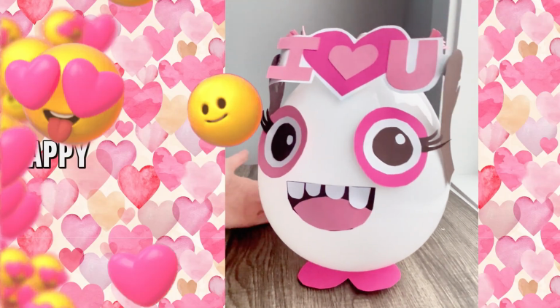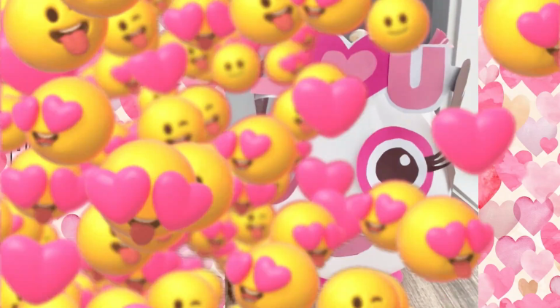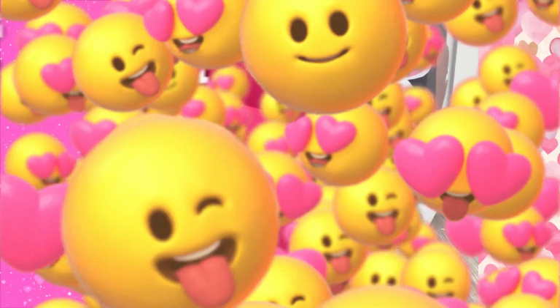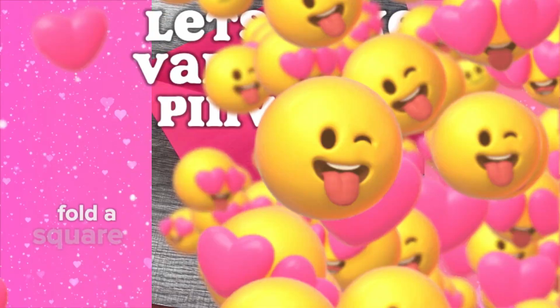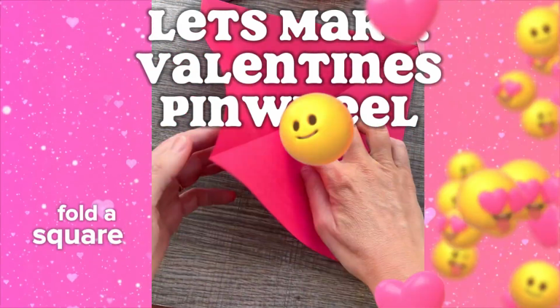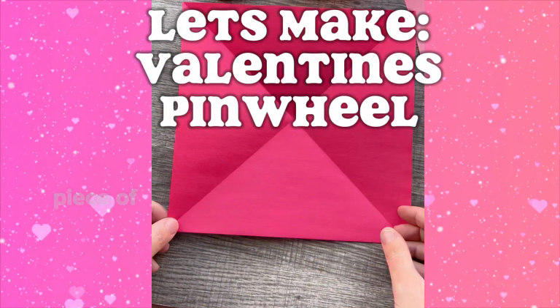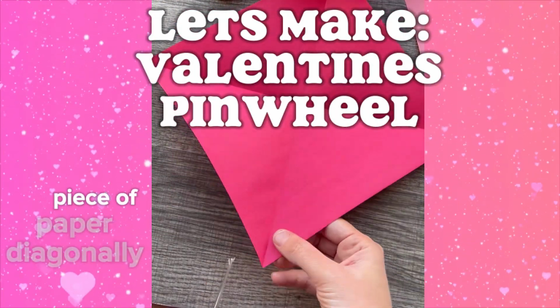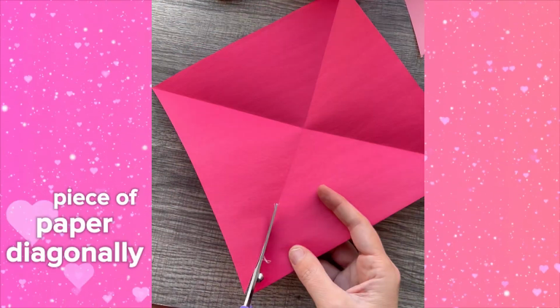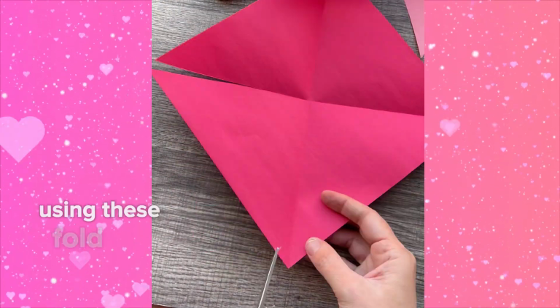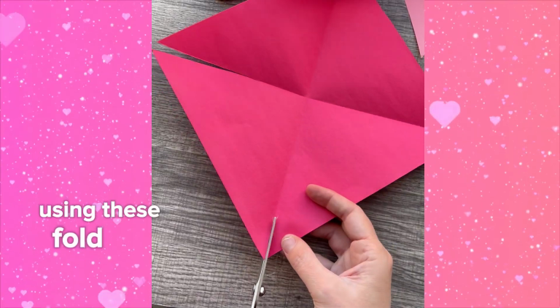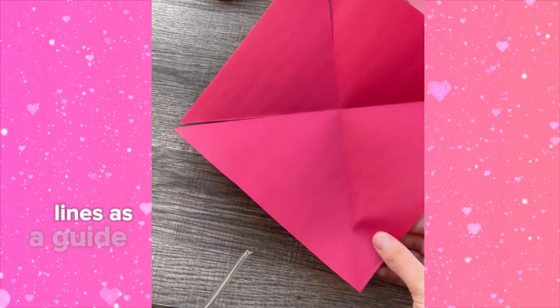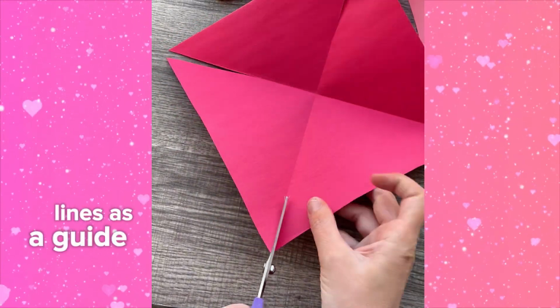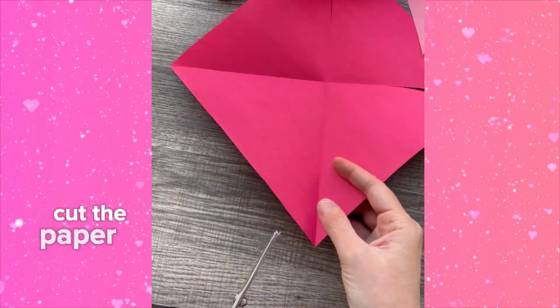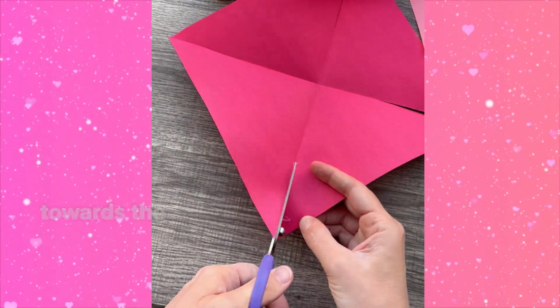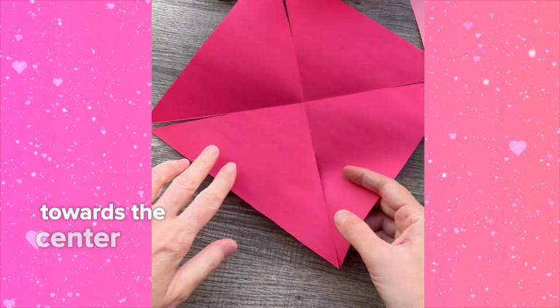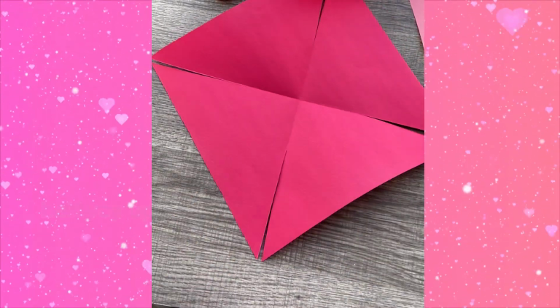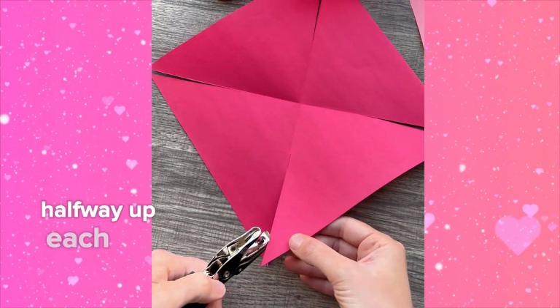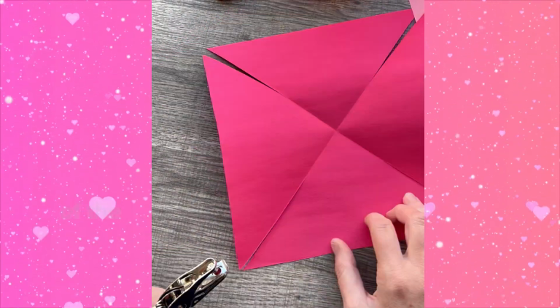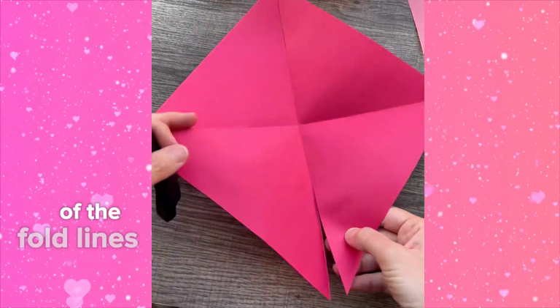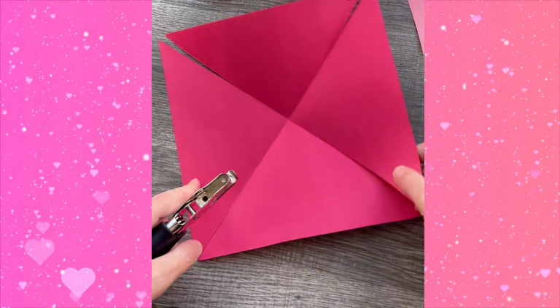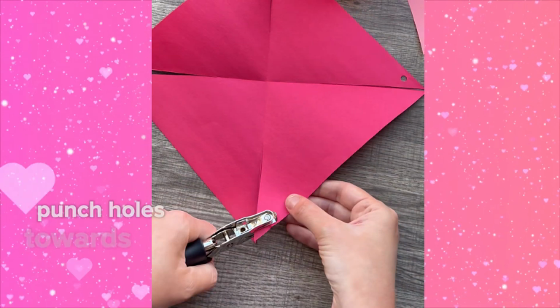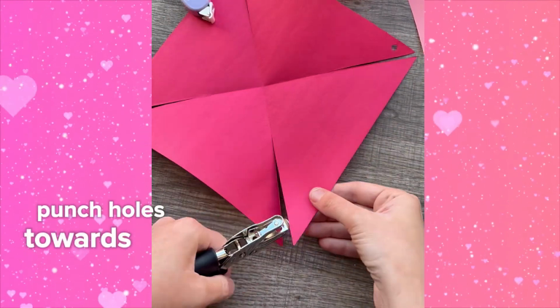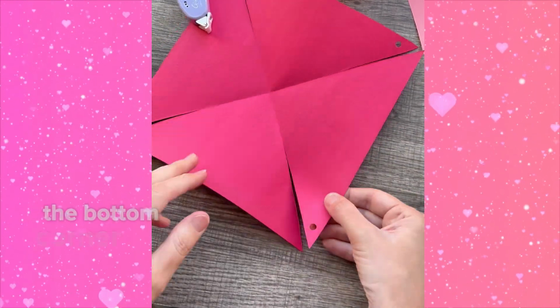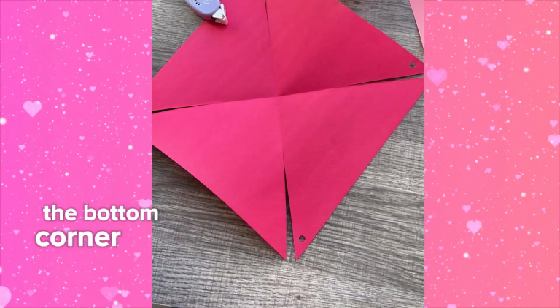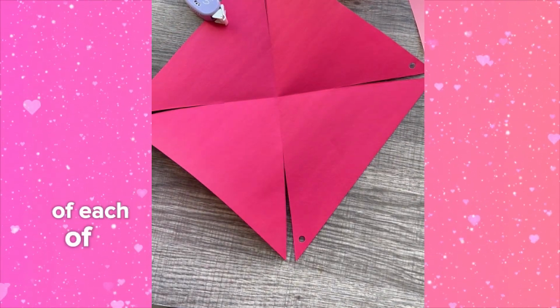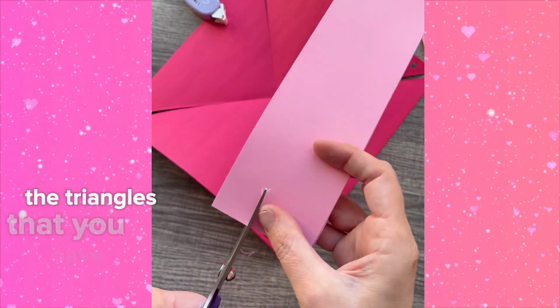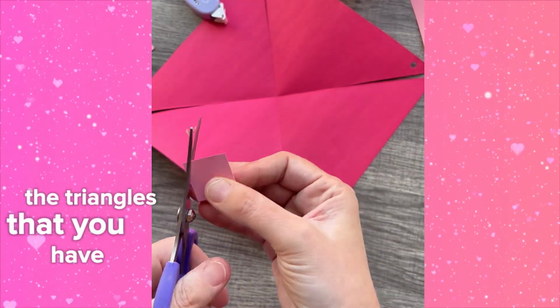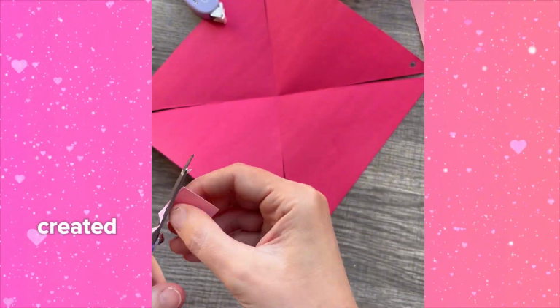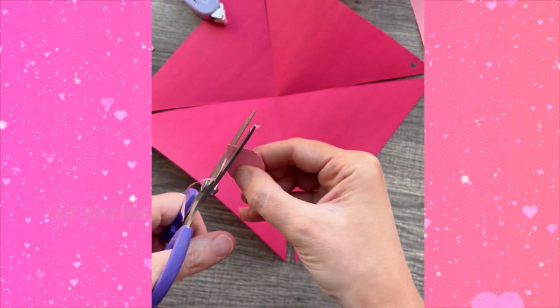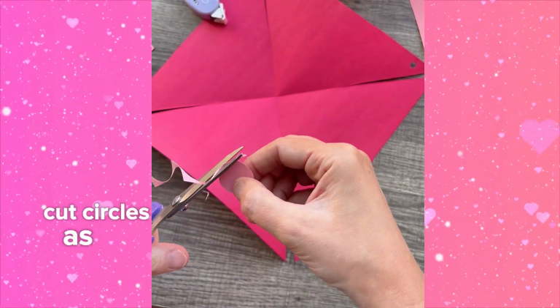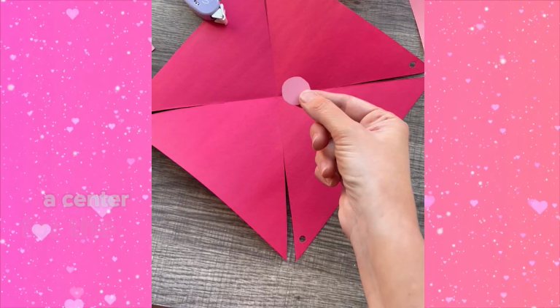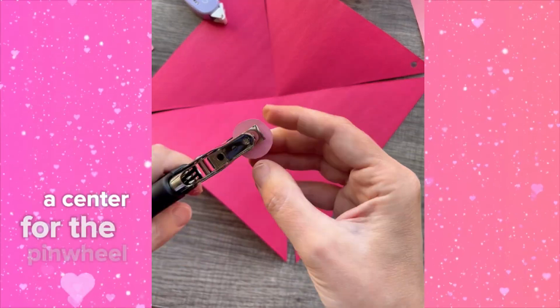Happy crafting! Fold a square piece of paper diagonally using these fold lines as a guide, cut the paper towards the center halfway up each of the fold lines. Punch holes towards the bottom corner of each of the triangles that you have created.